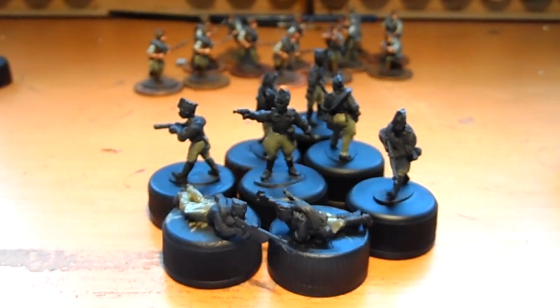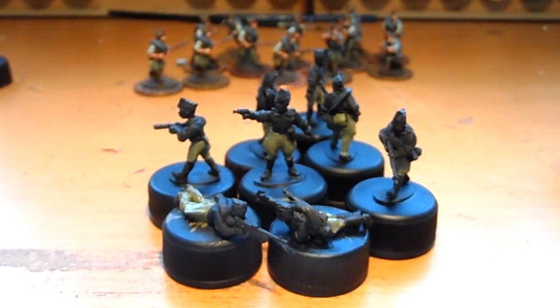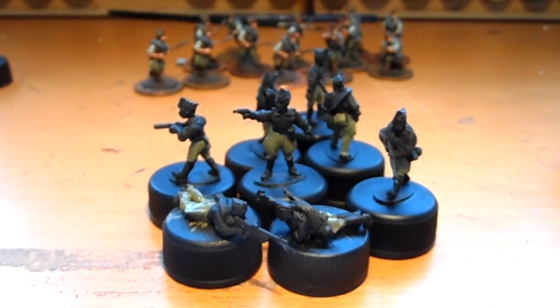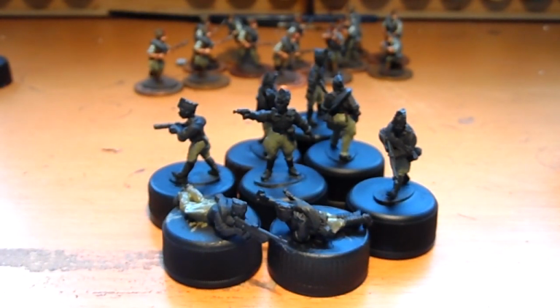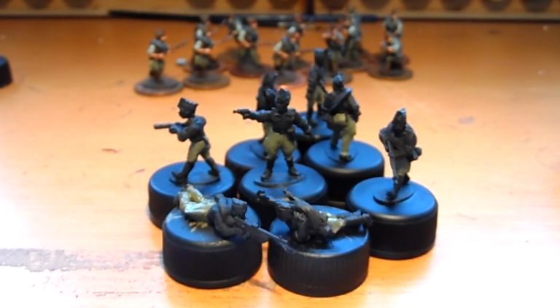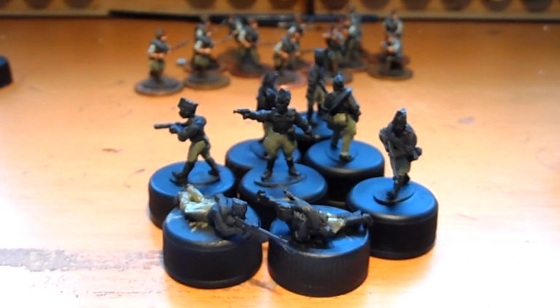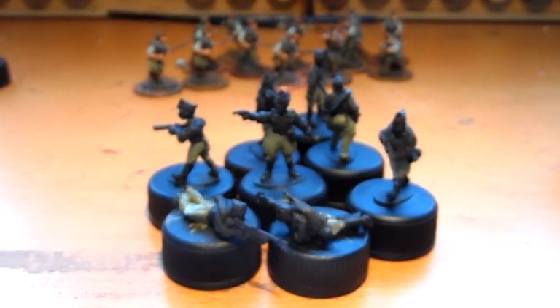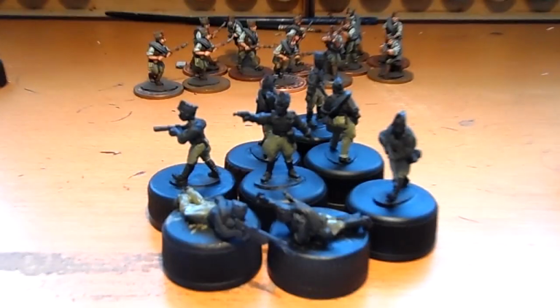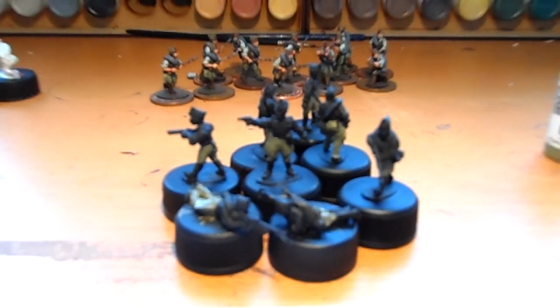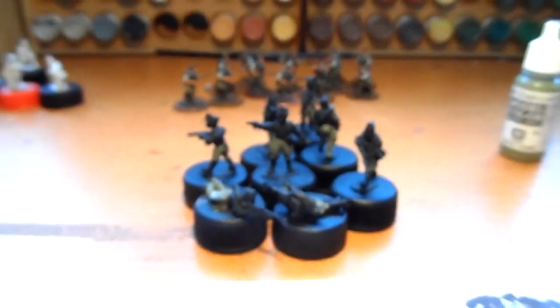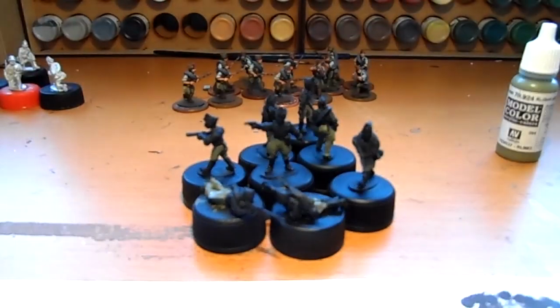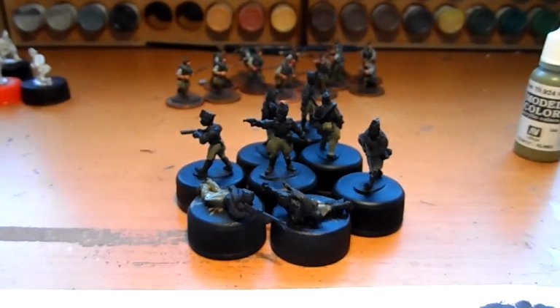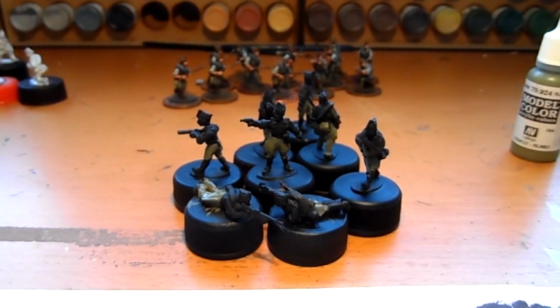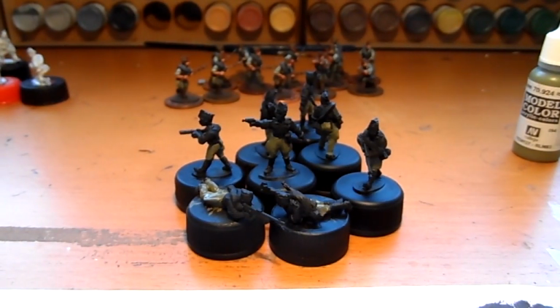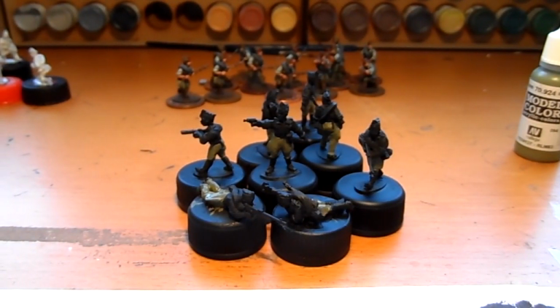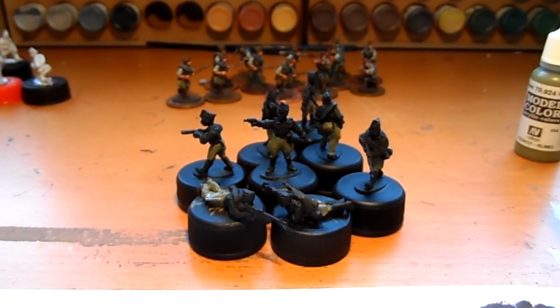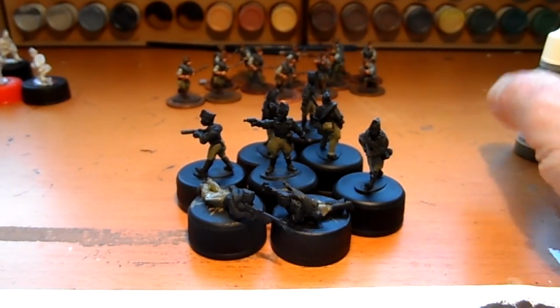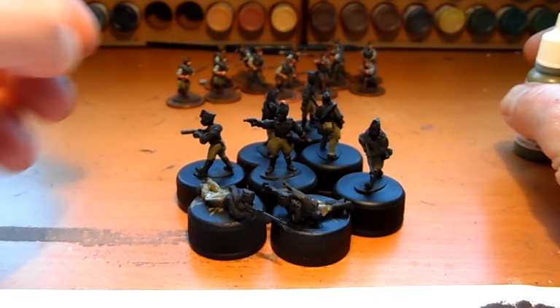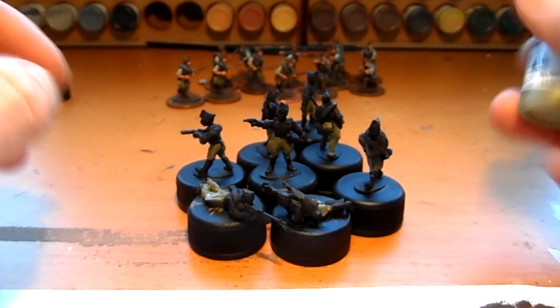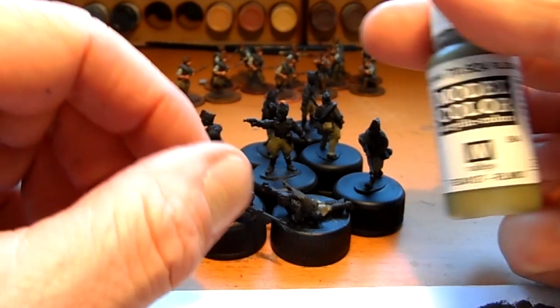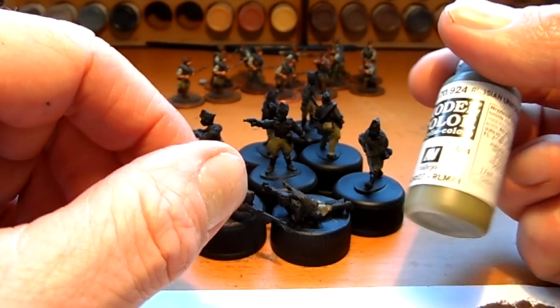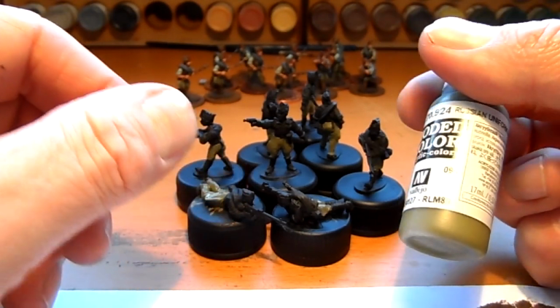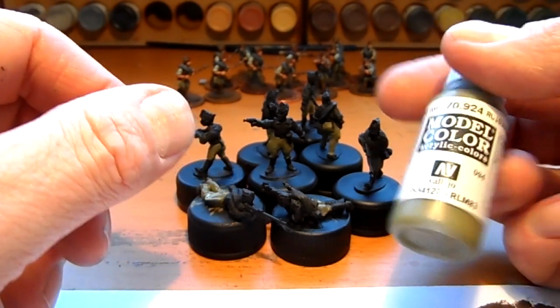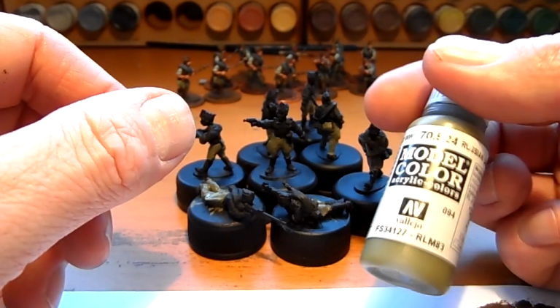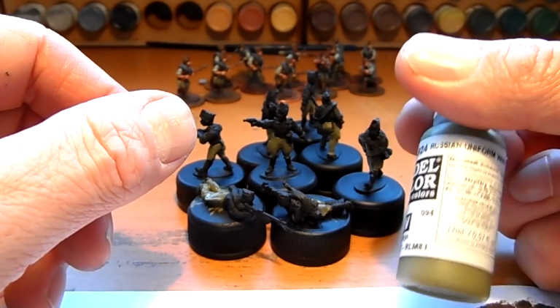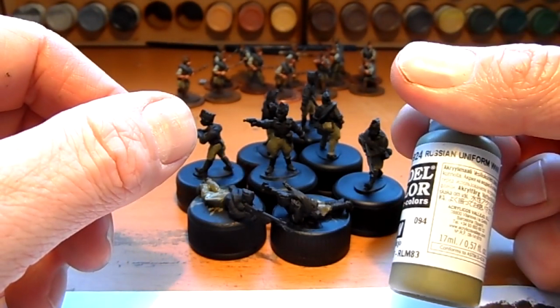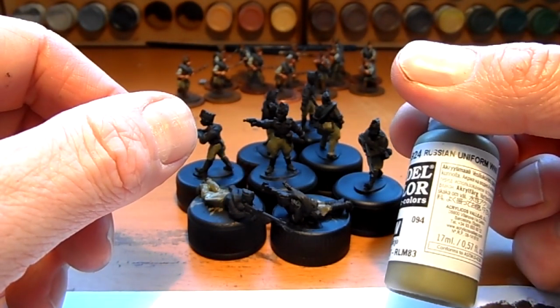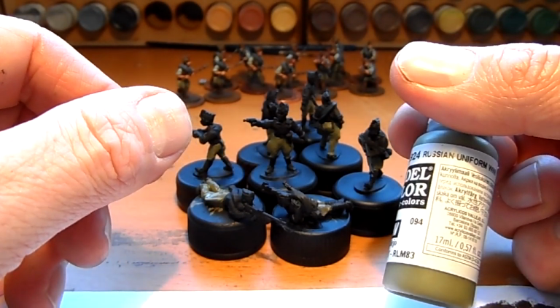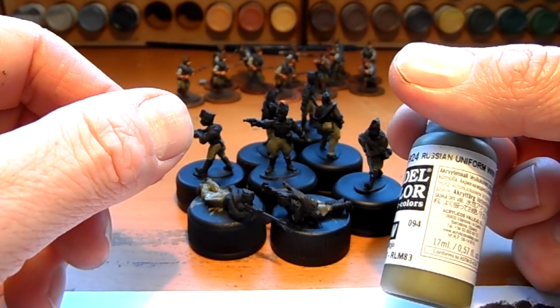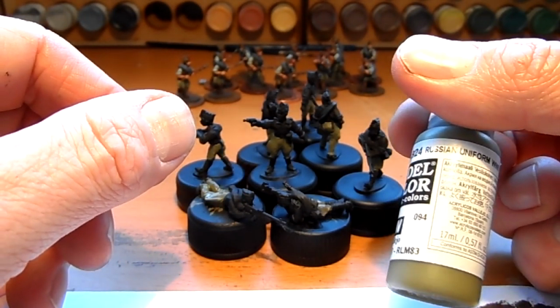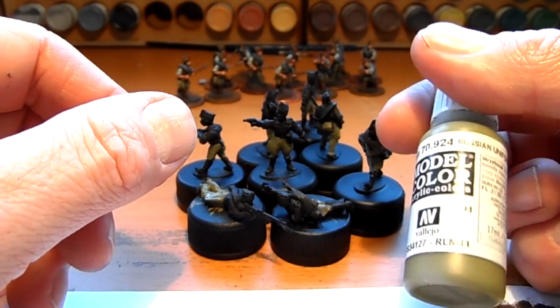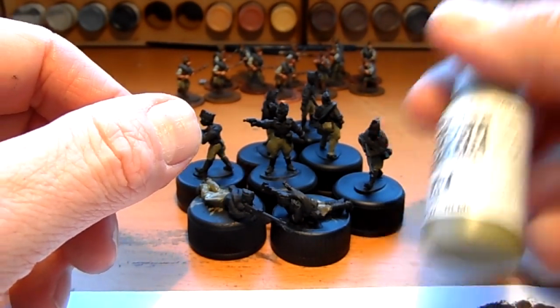I'm just painting the next batch there. Trousers and the caps will be in Russian uniform green.